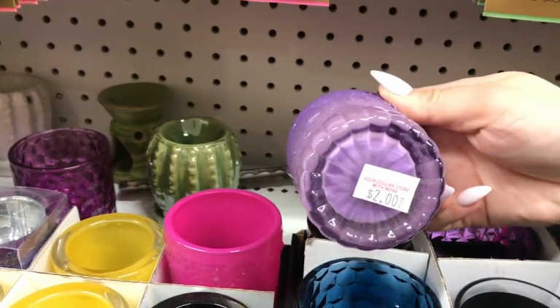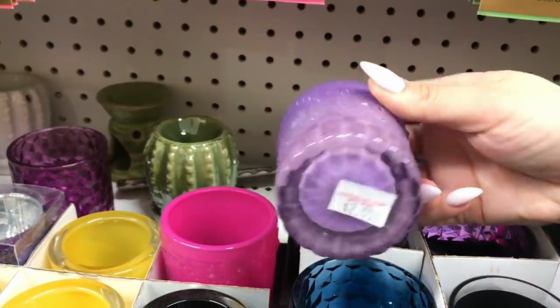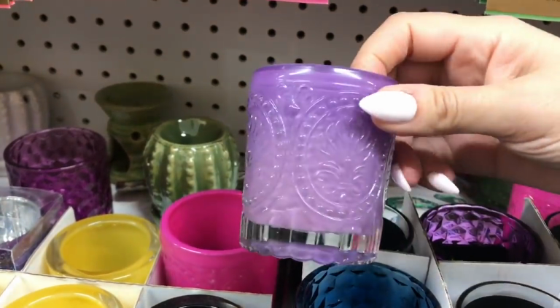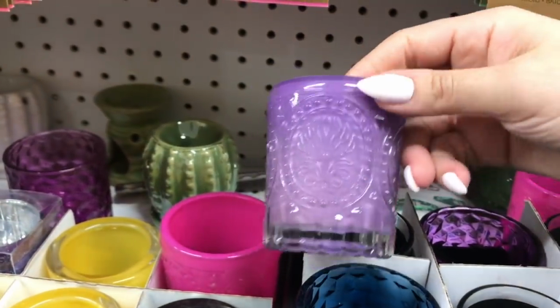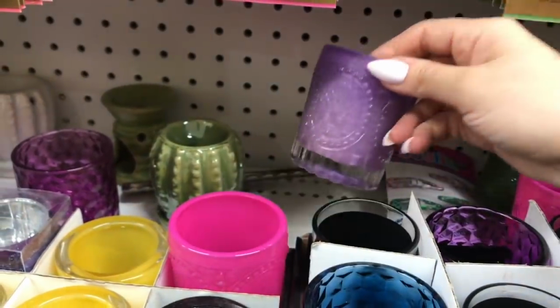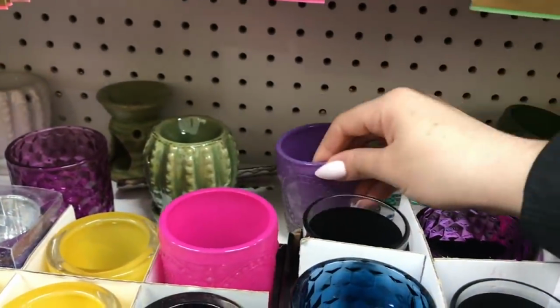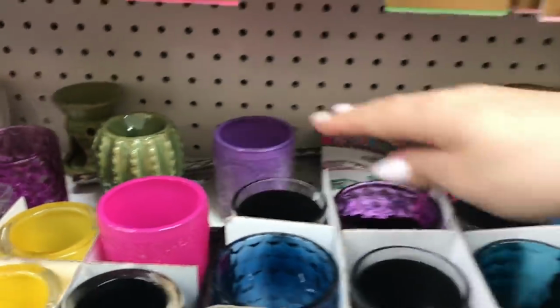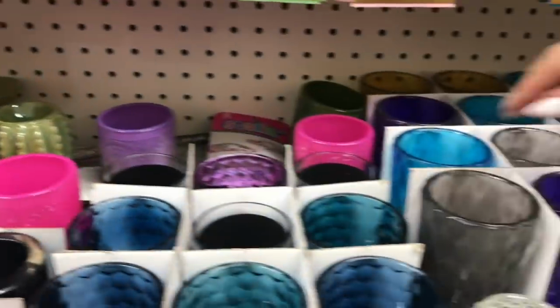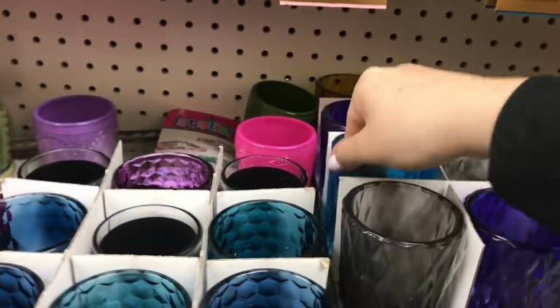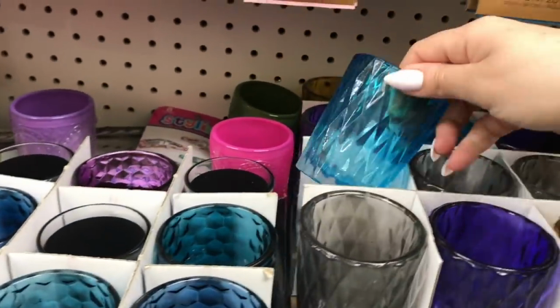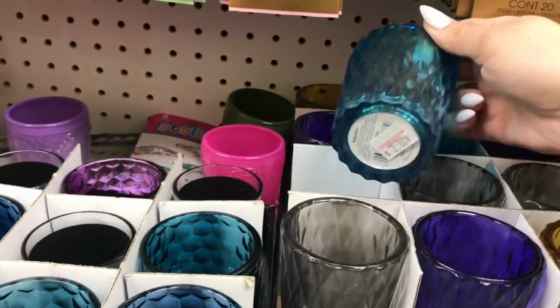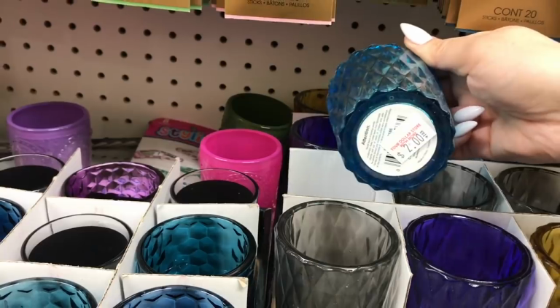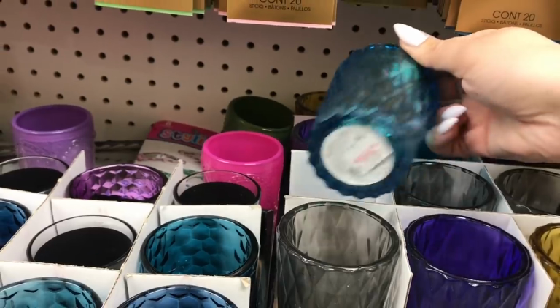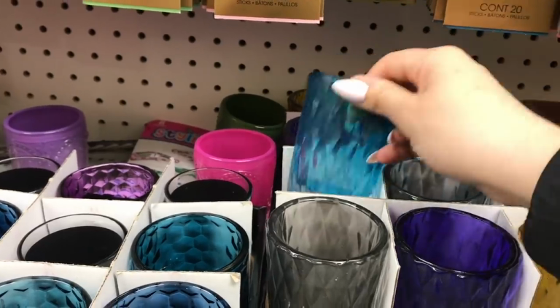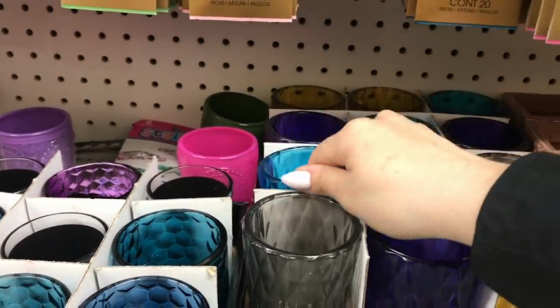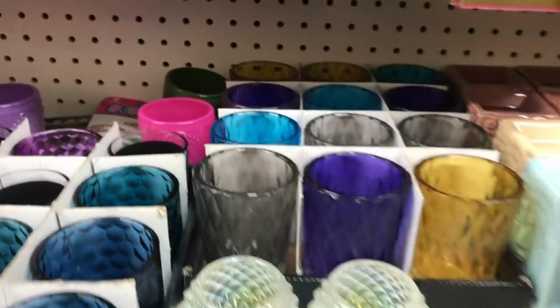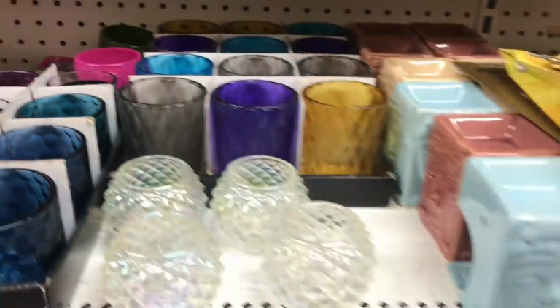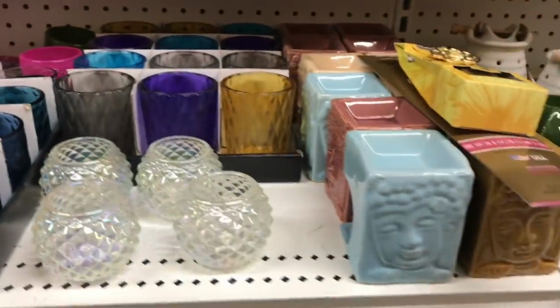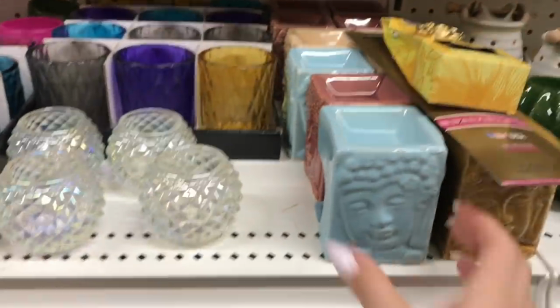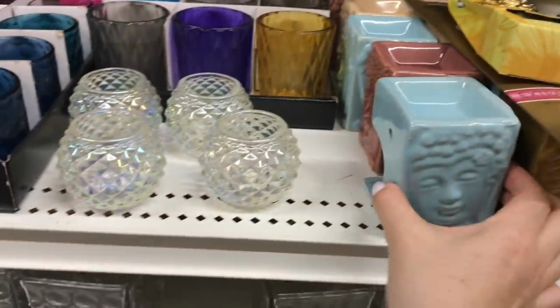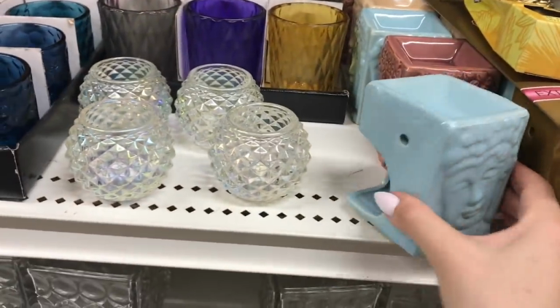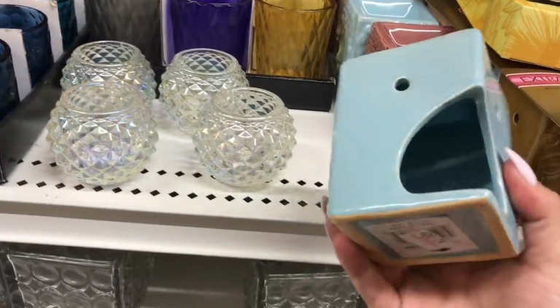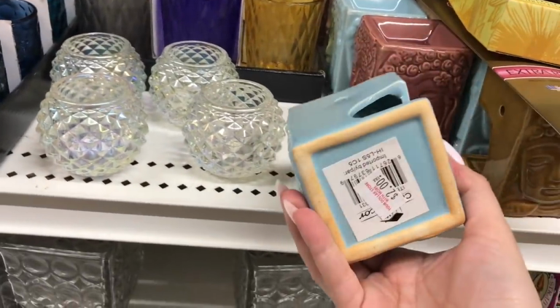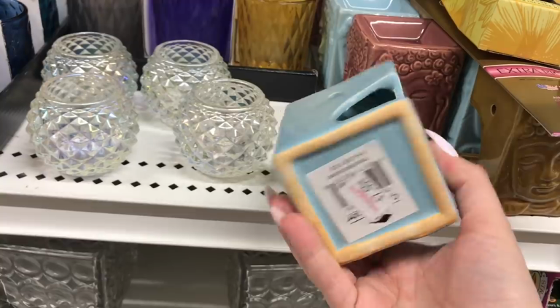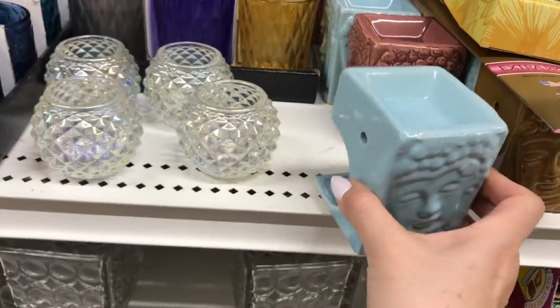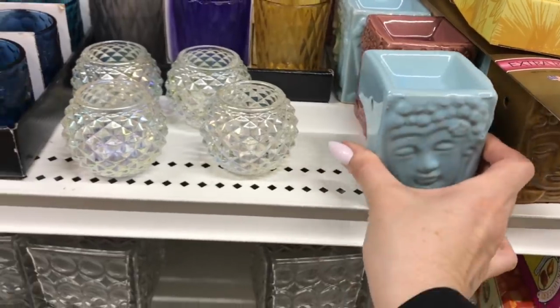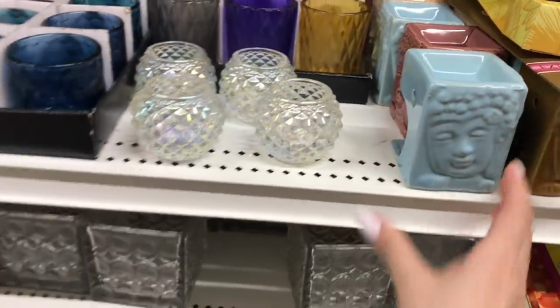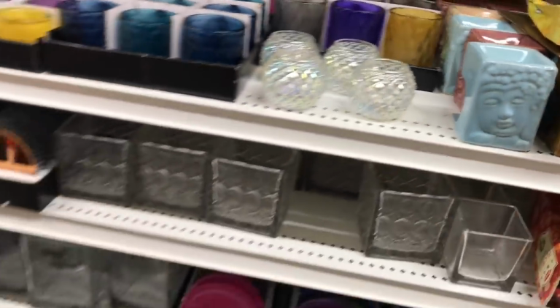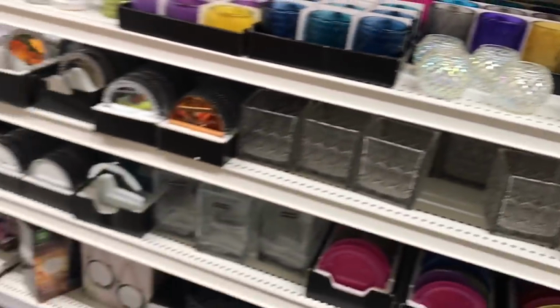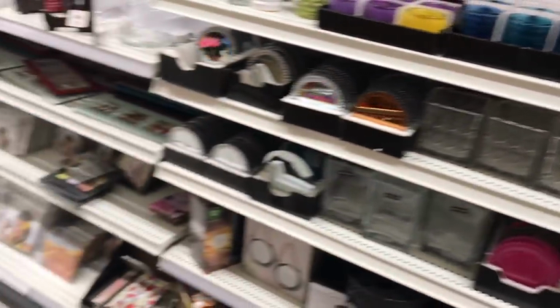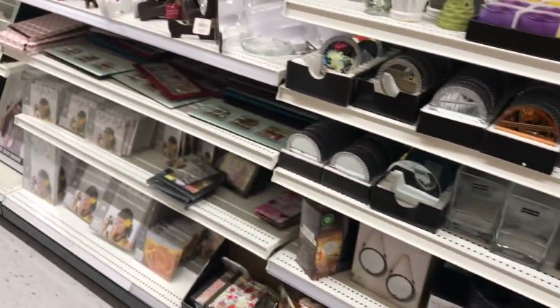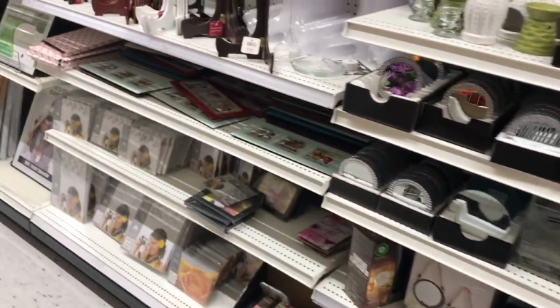I think I even have a light blue one from Dollar Tree. I love when I spot things that are at both stores, because then I'm like — oh, I got a better deal, or this is a better deal here.